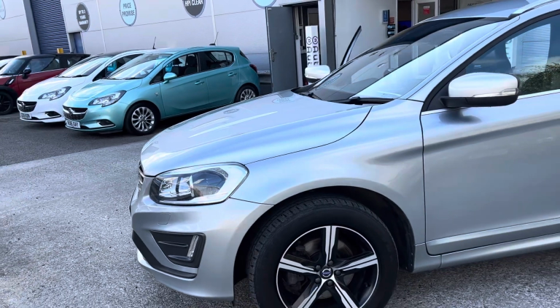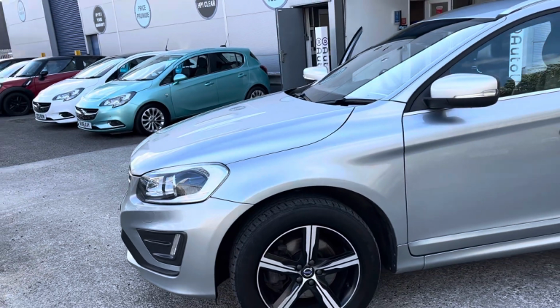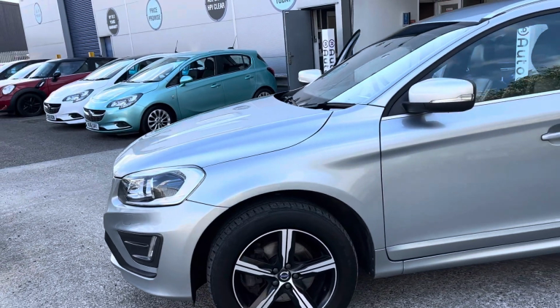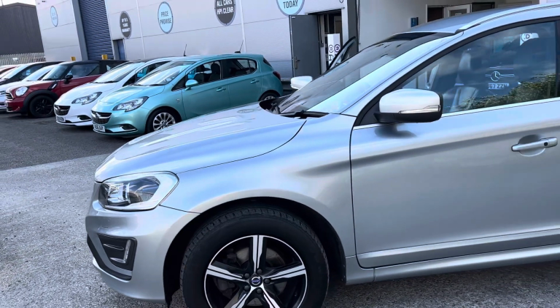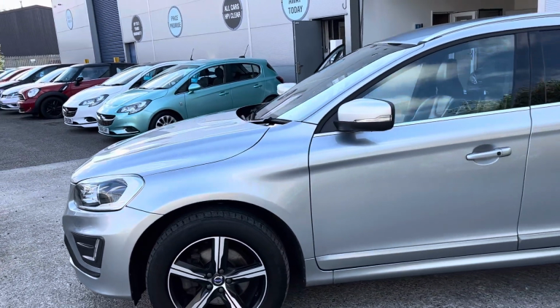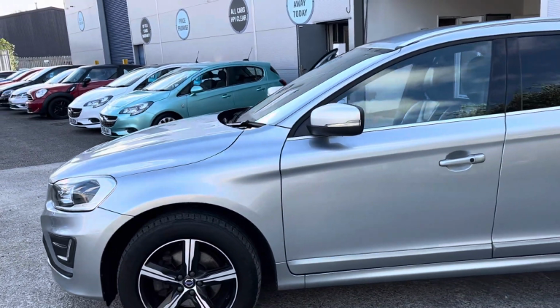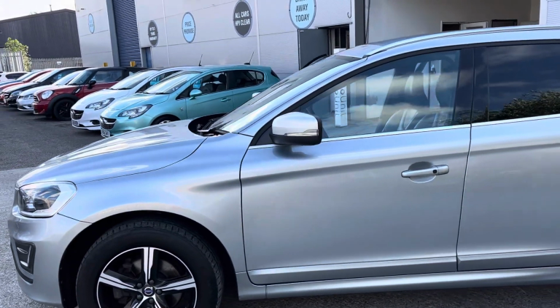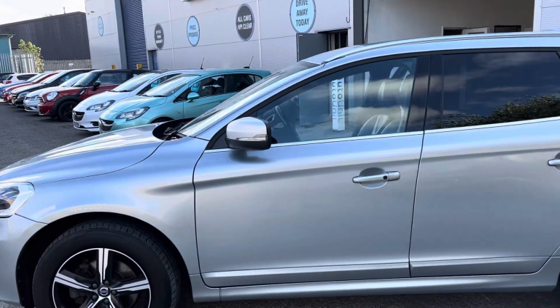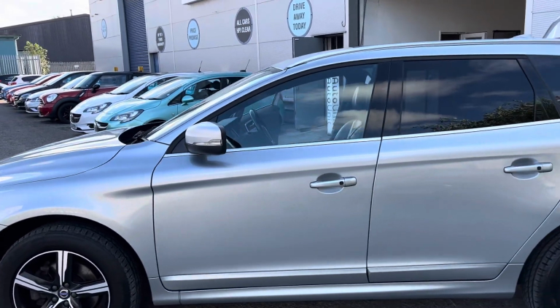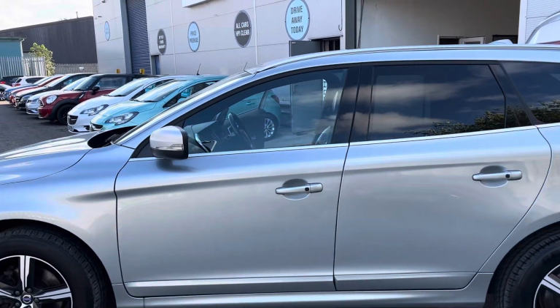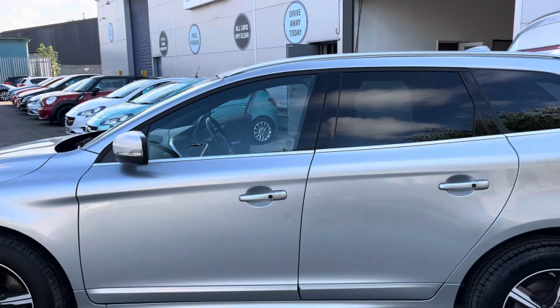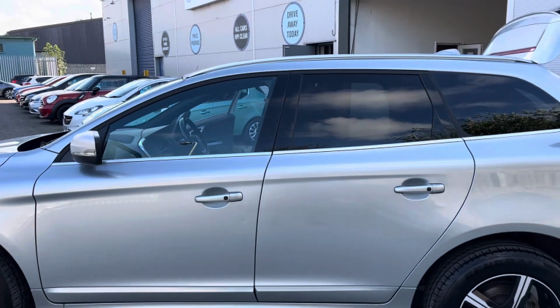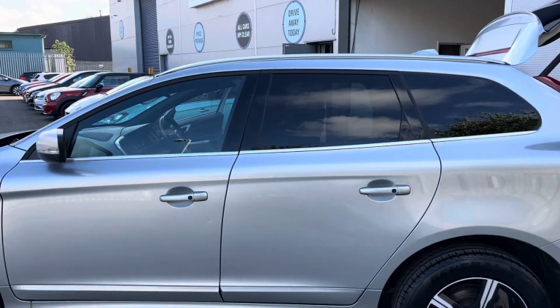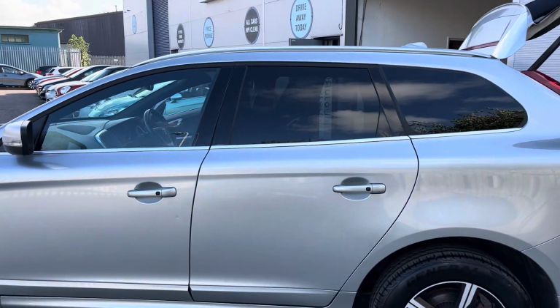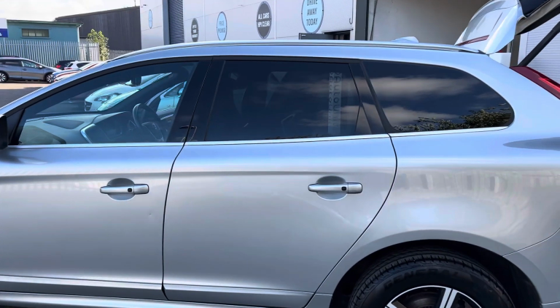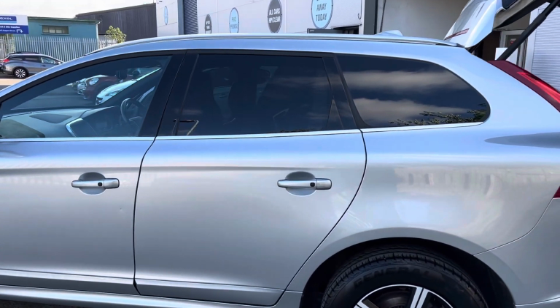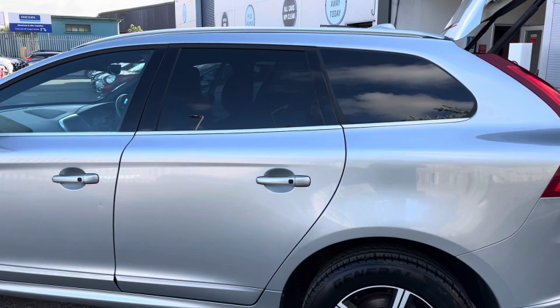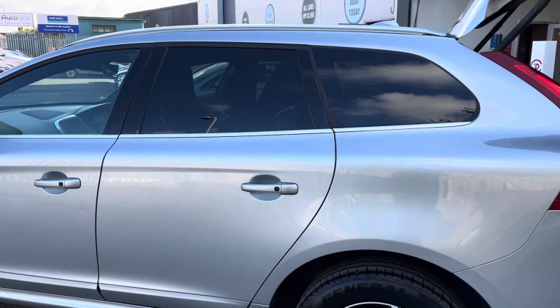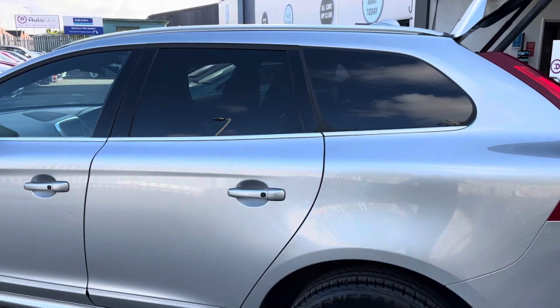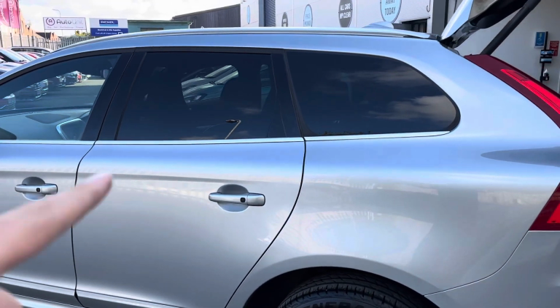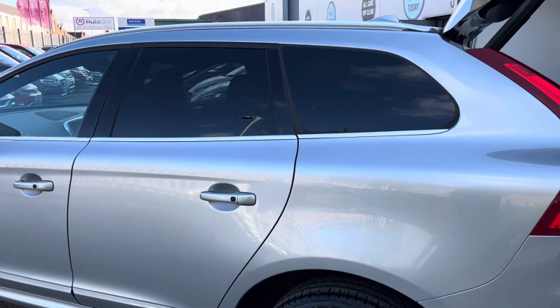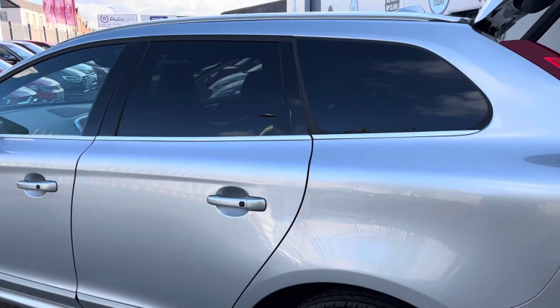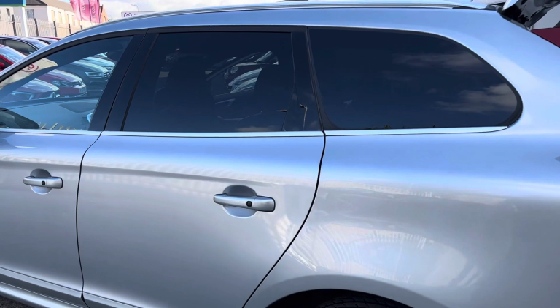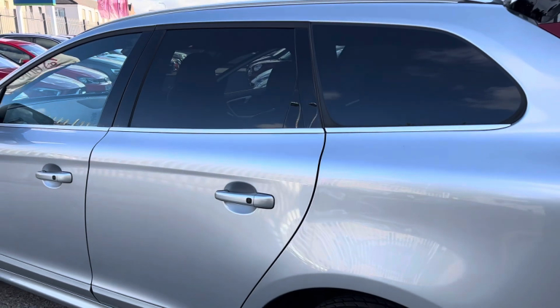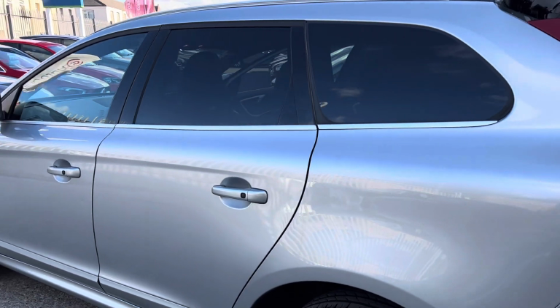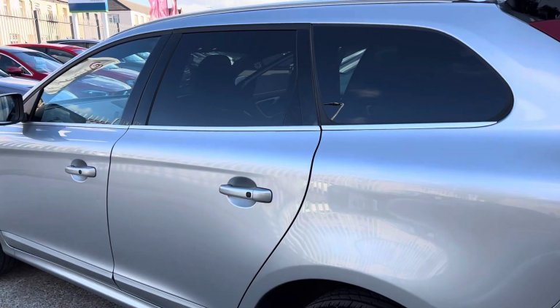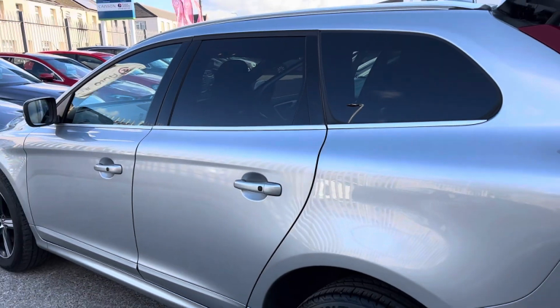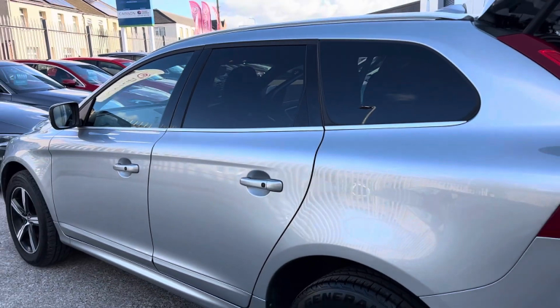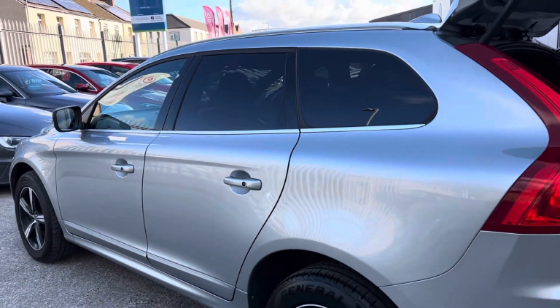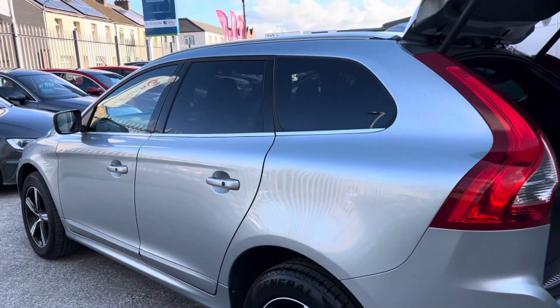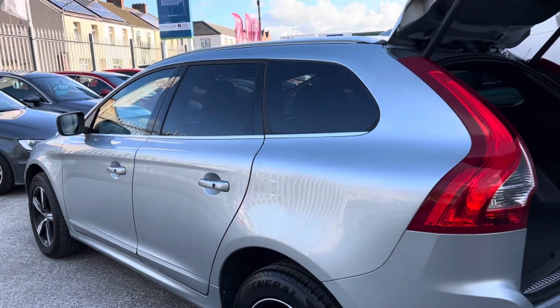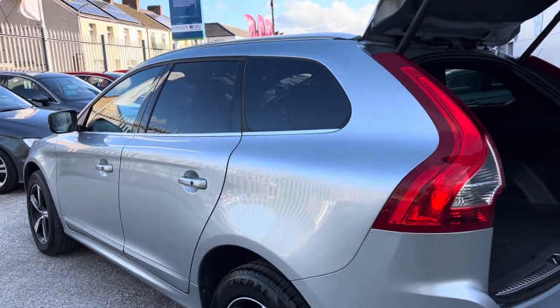We've got diamond cut alloy wheels. It's finished in a lovely, slightly darkened grey silver — really nice. We've also got the darkened windows at the top and keyless entry pads on the door handles.